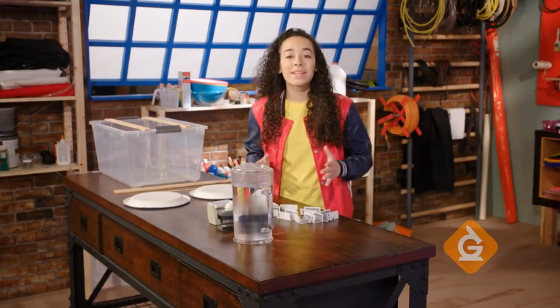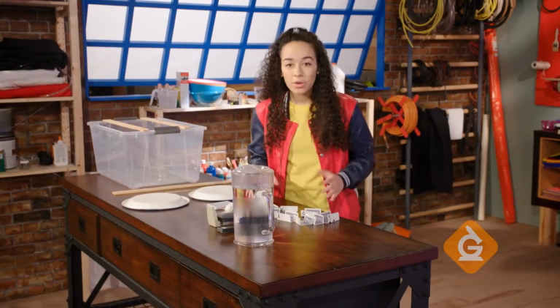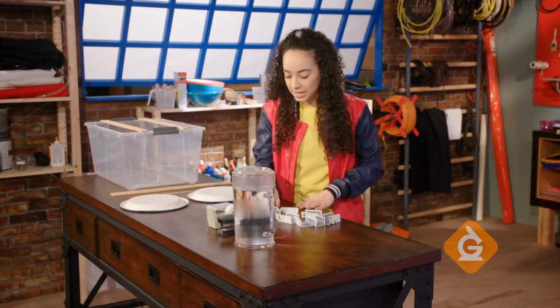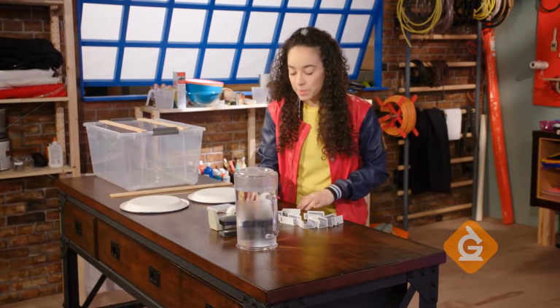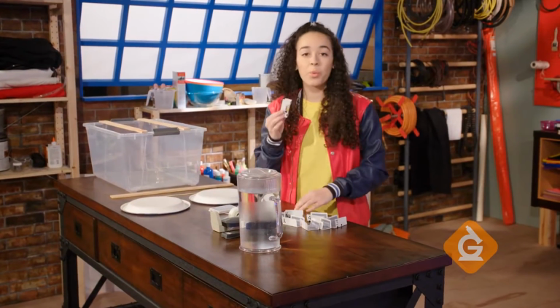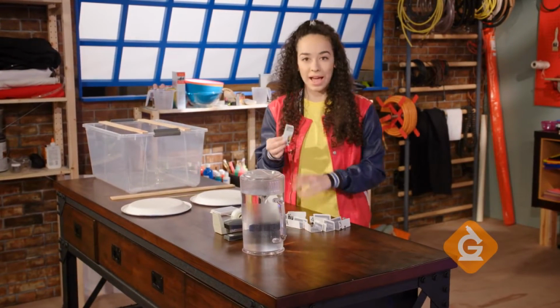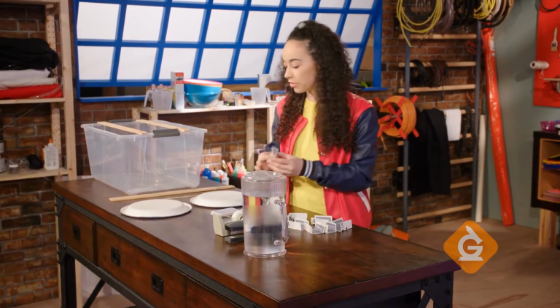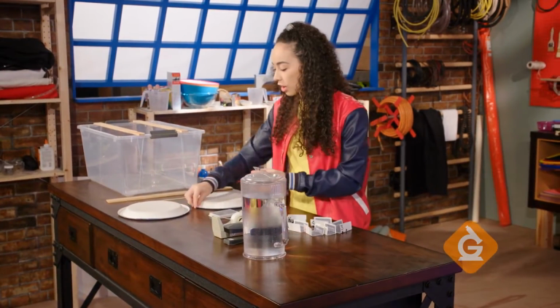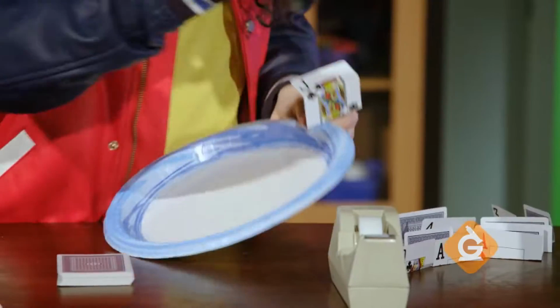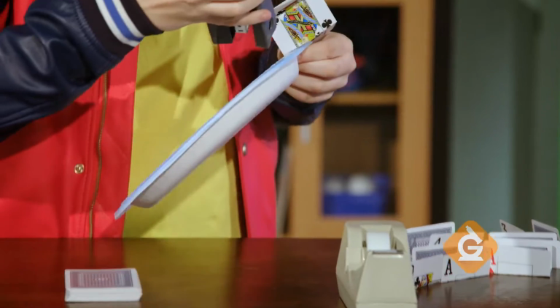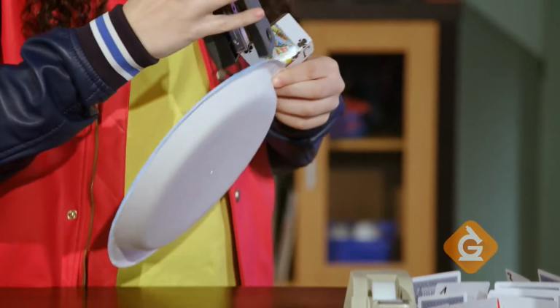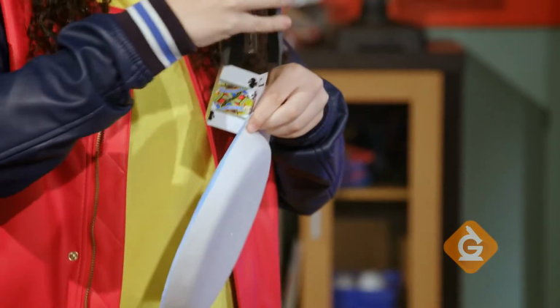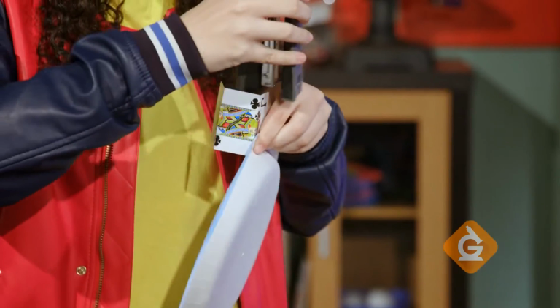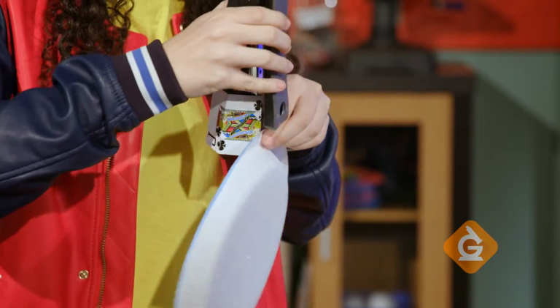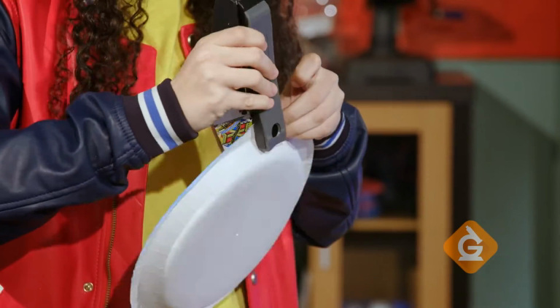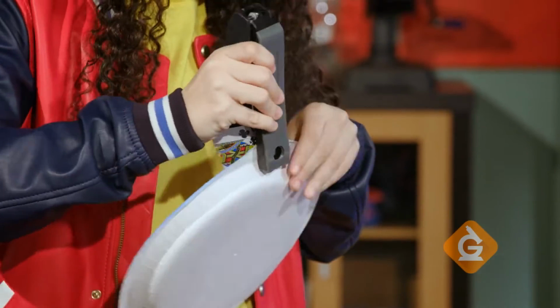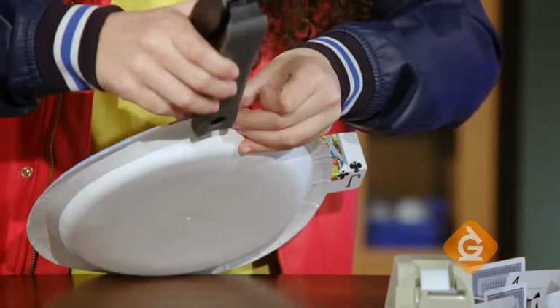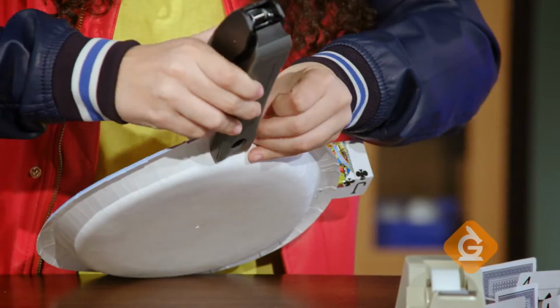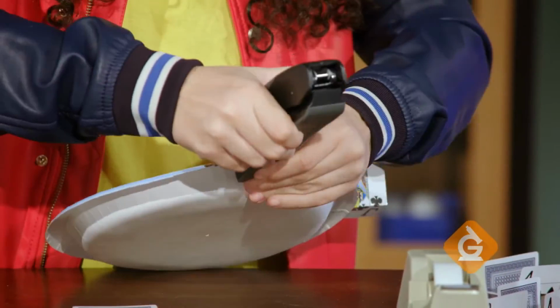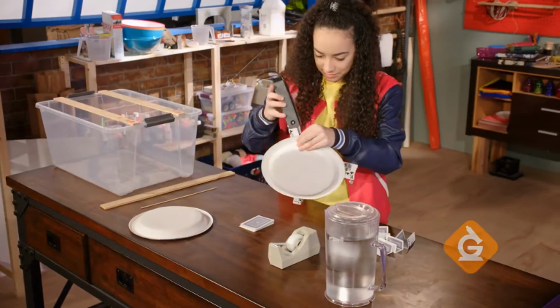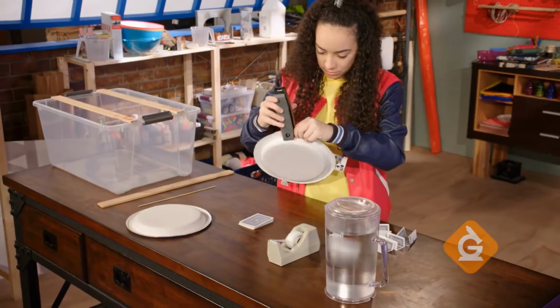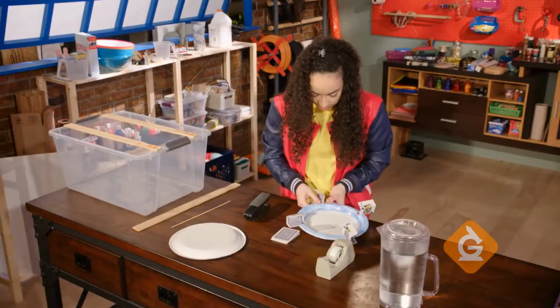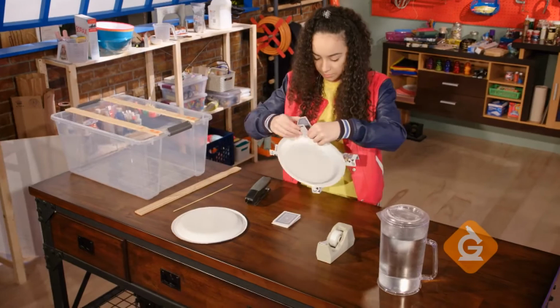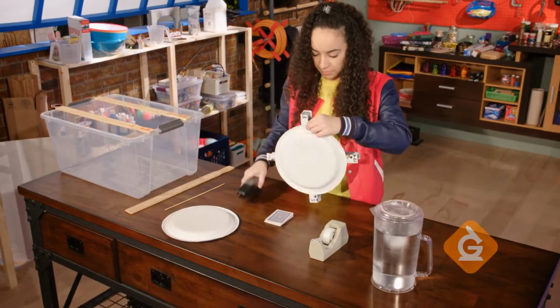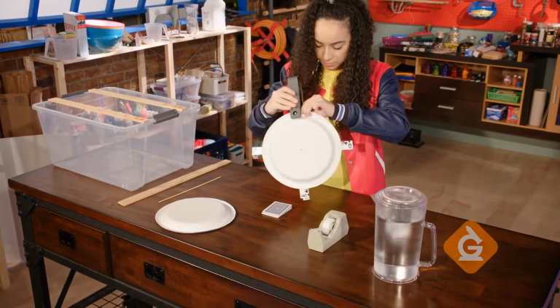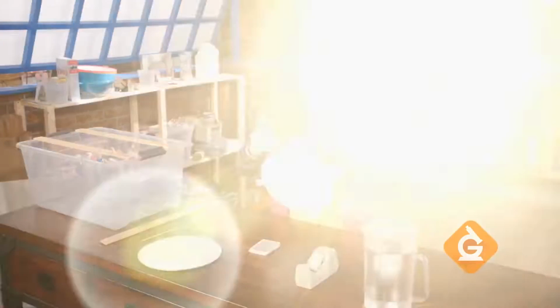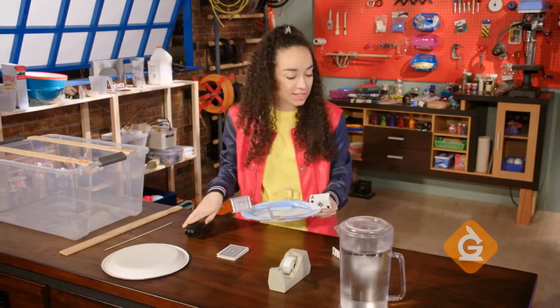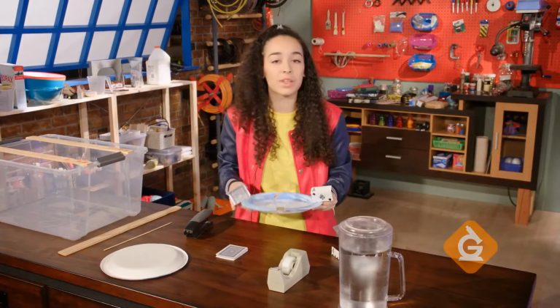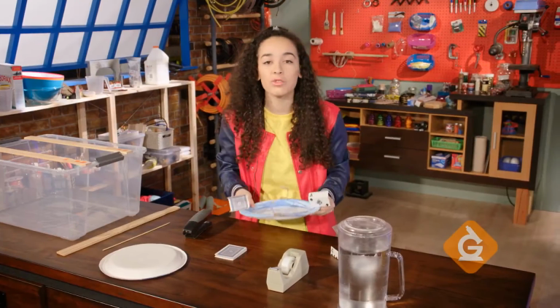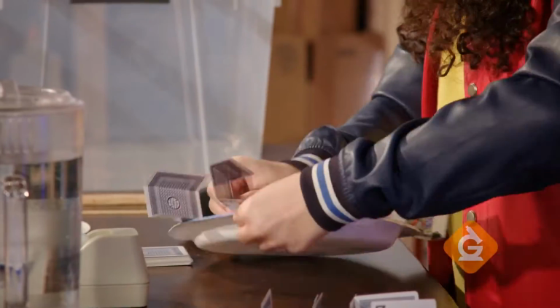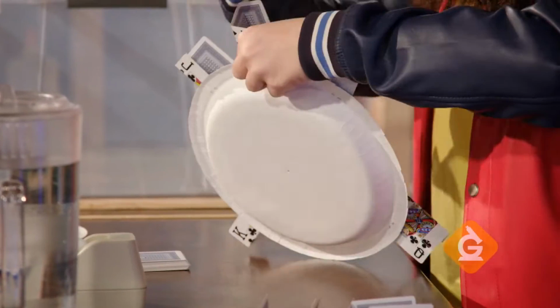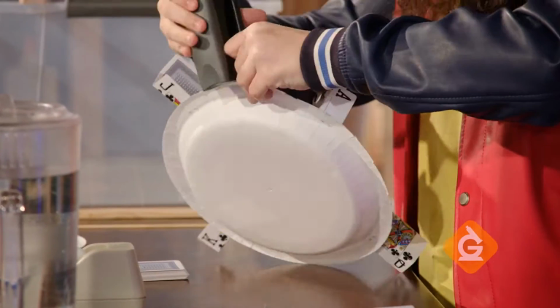Now, you're going to staple one side of your cards to one paper plate like this. Staple four cards evenly around the plate, and then staple the other four in between each one.